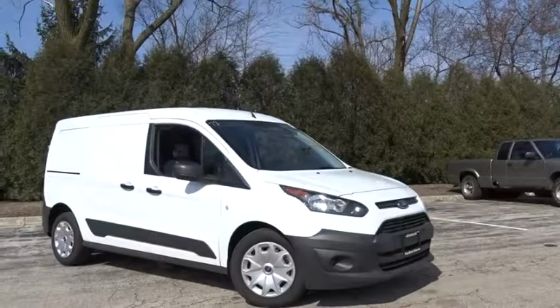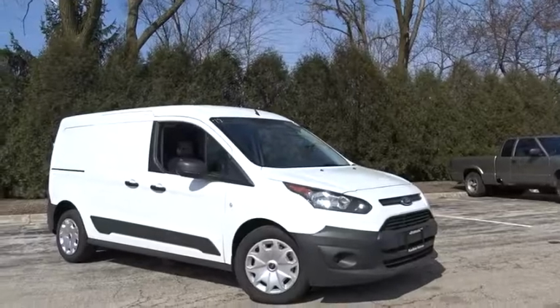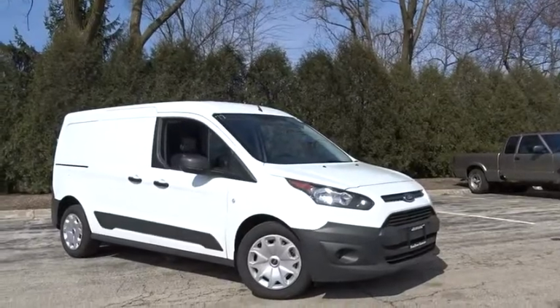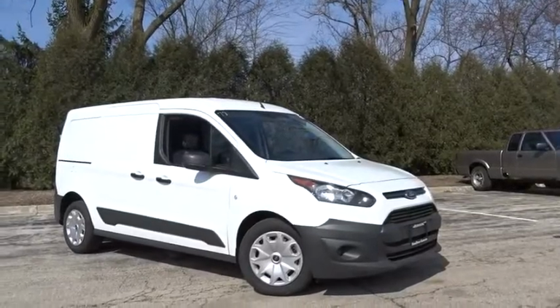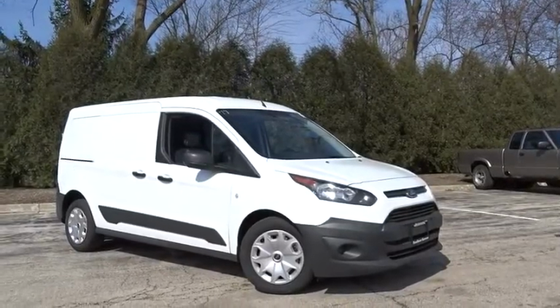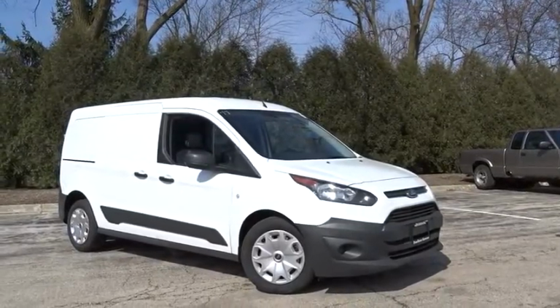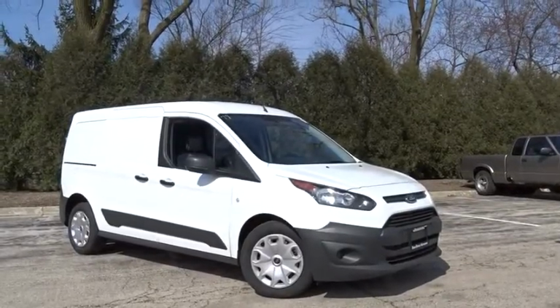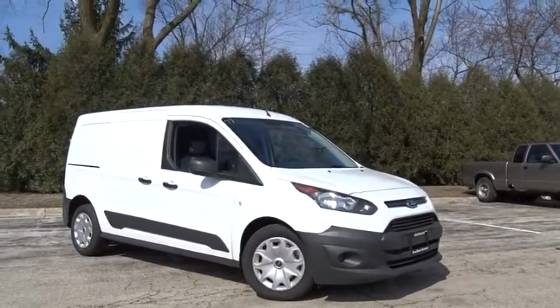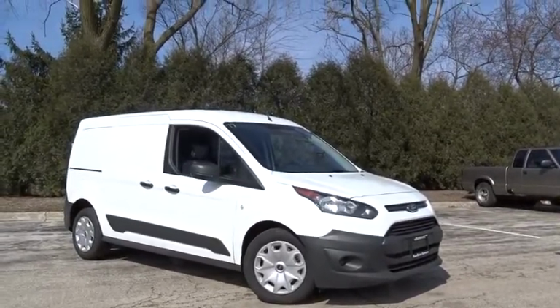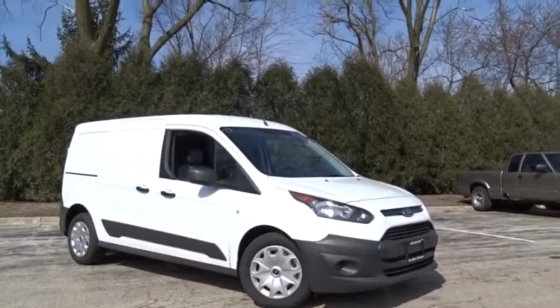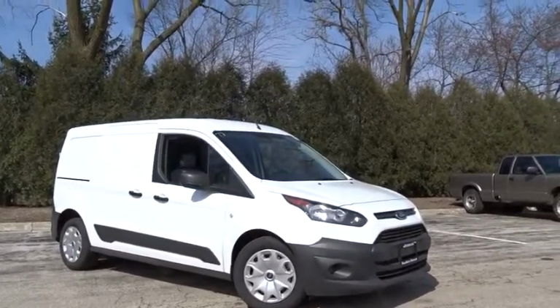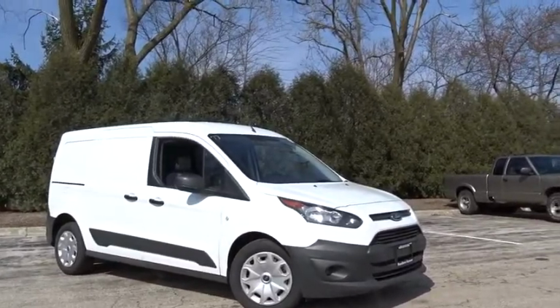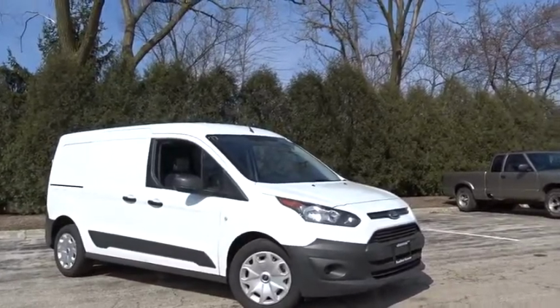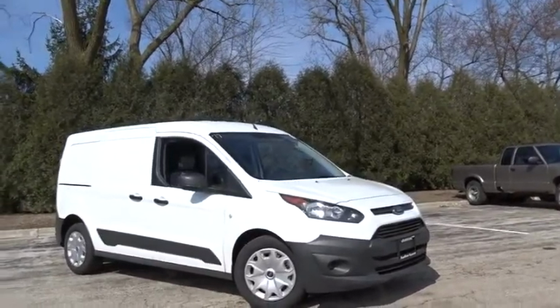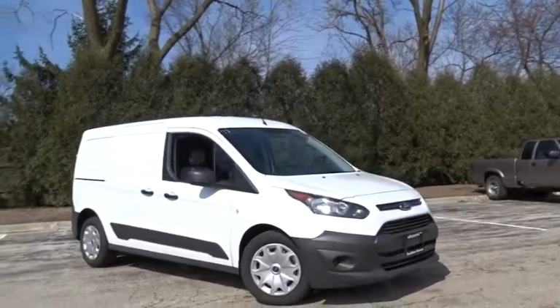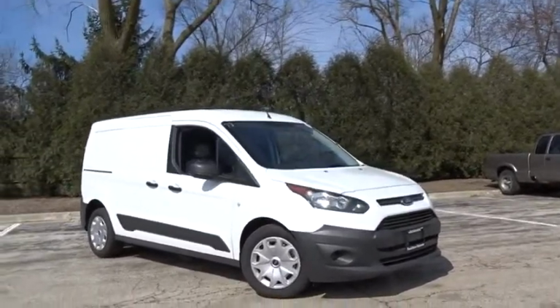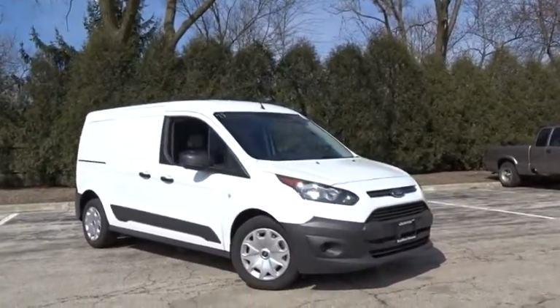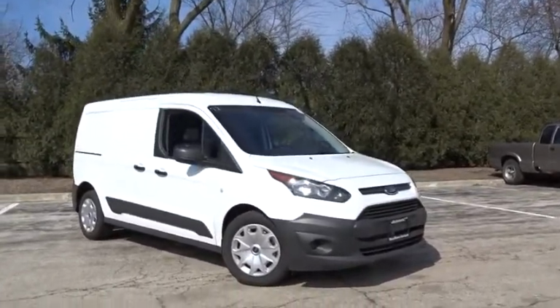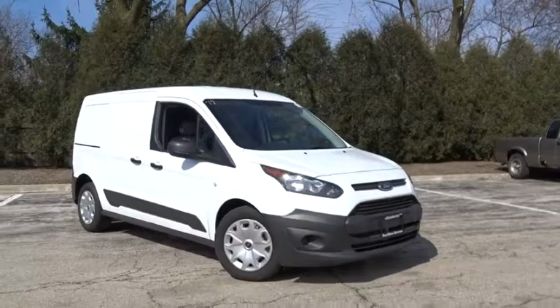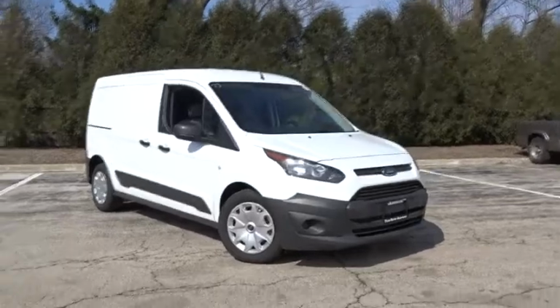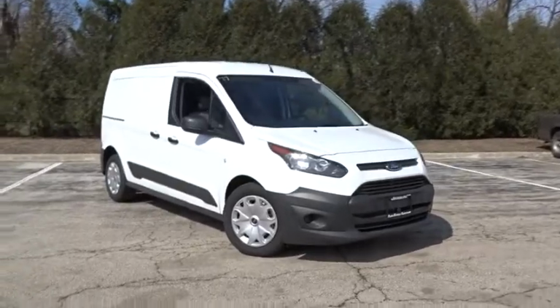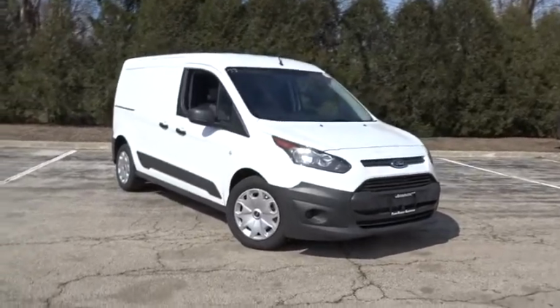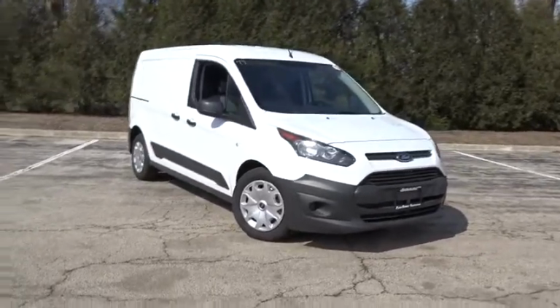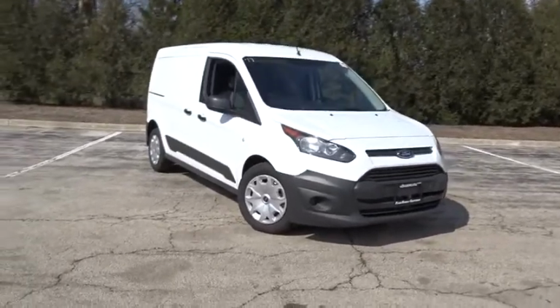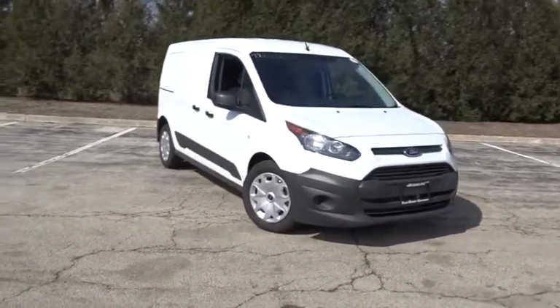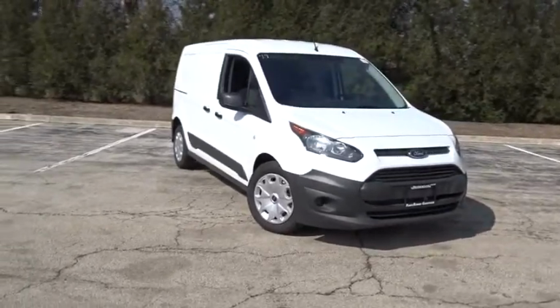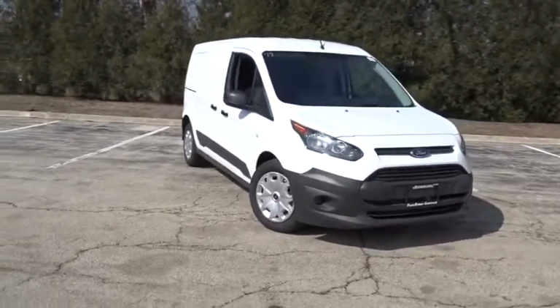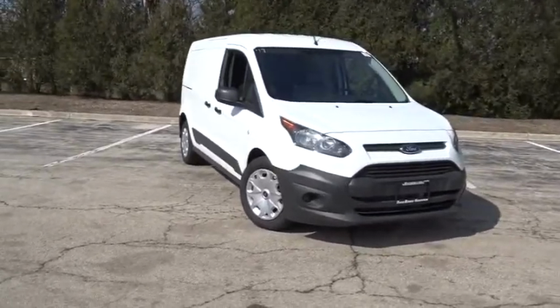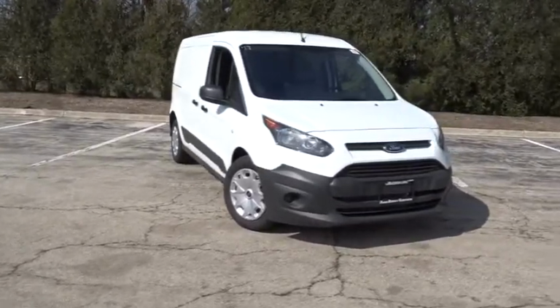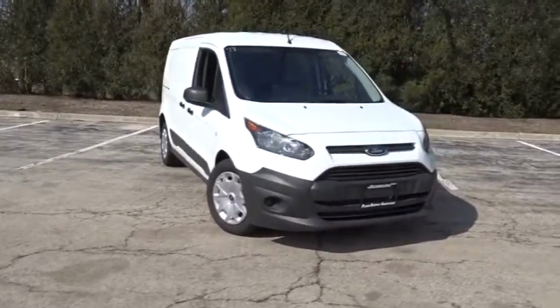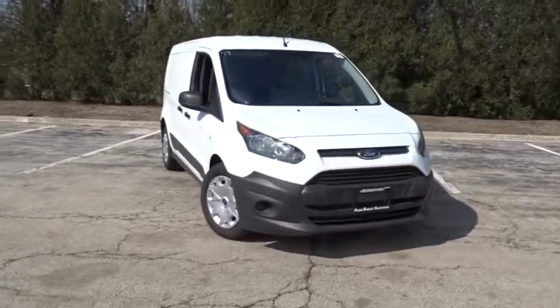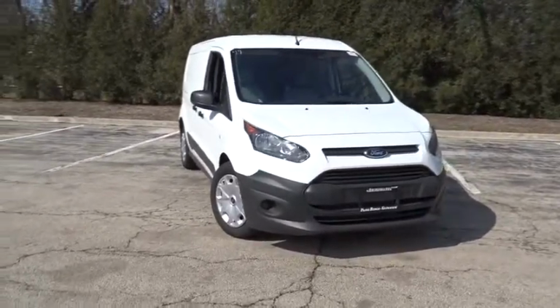The 2017 Ford Transit Connect. Ford Transit, the right size the whole world round. Here are some of this vehicle's great options.